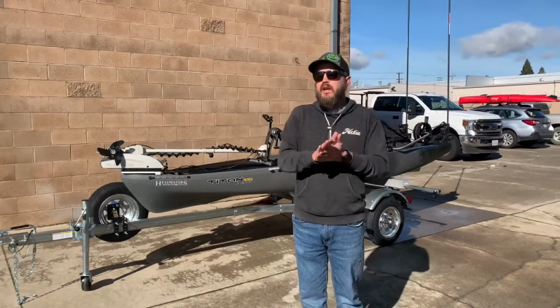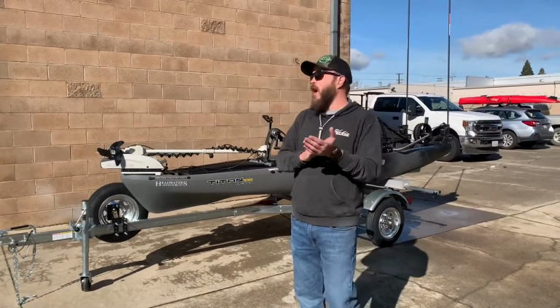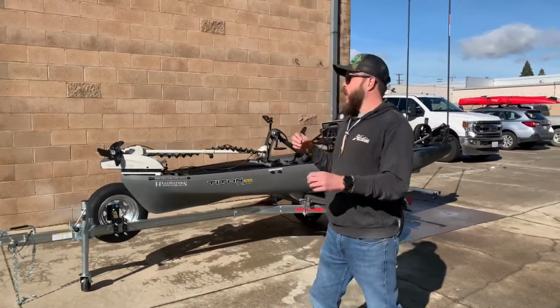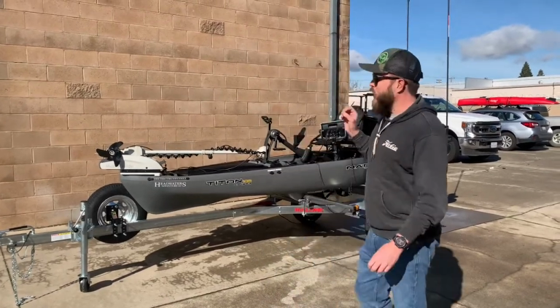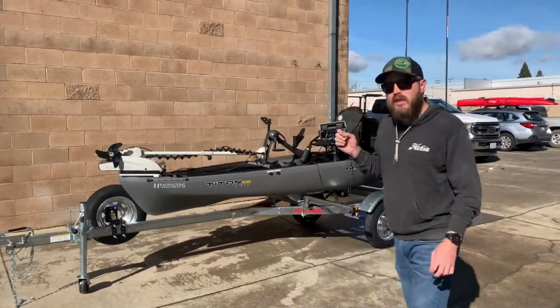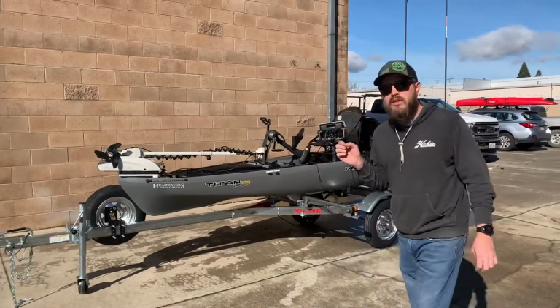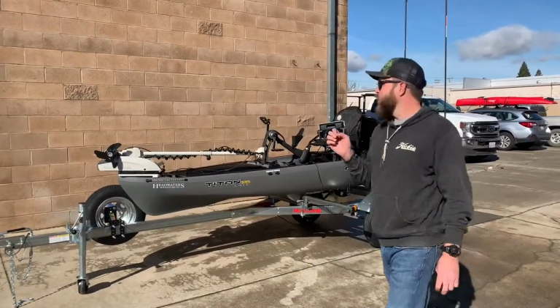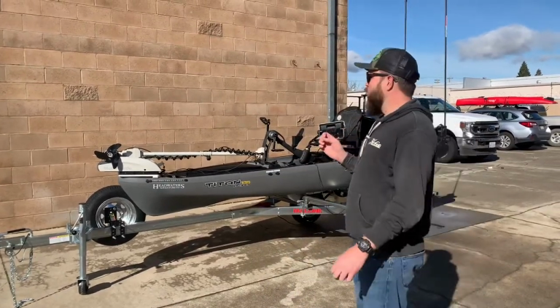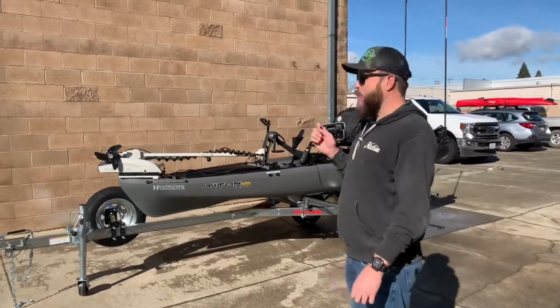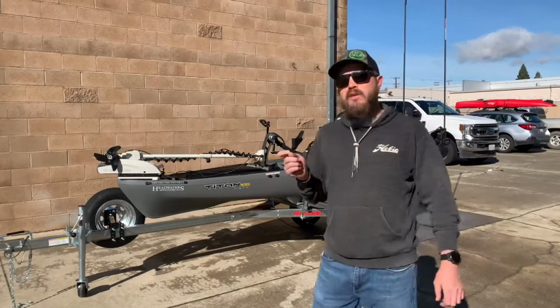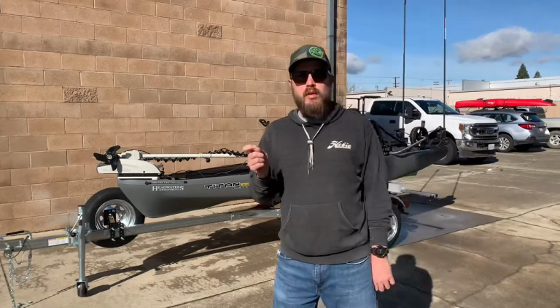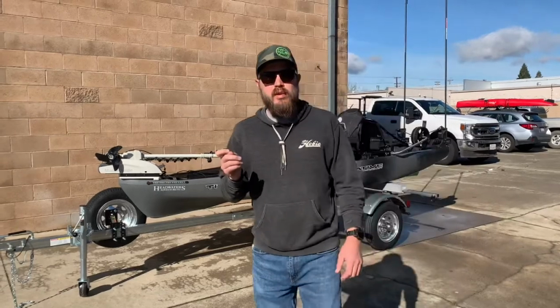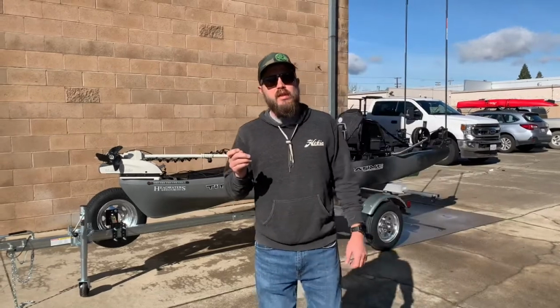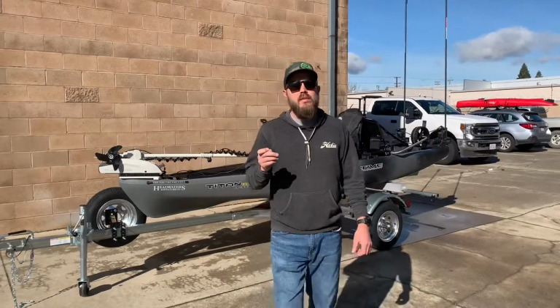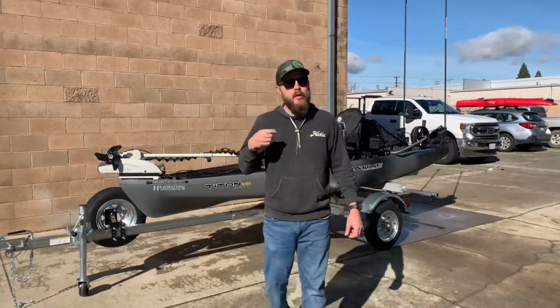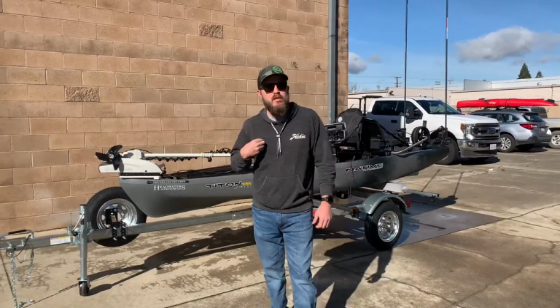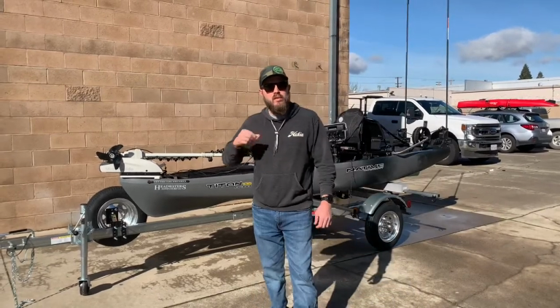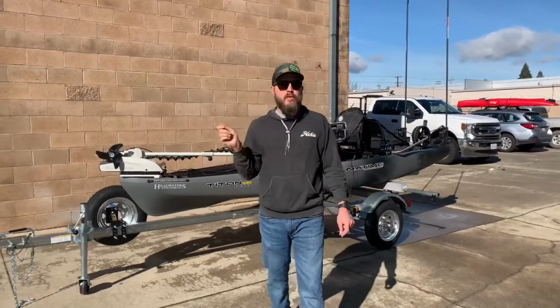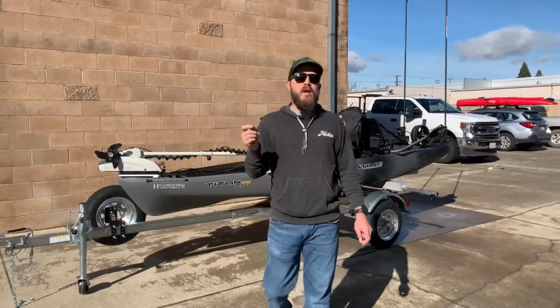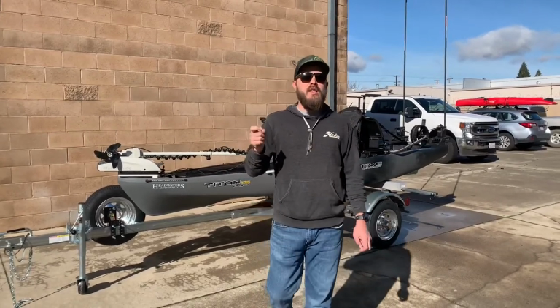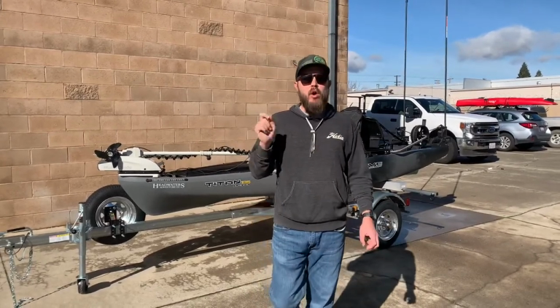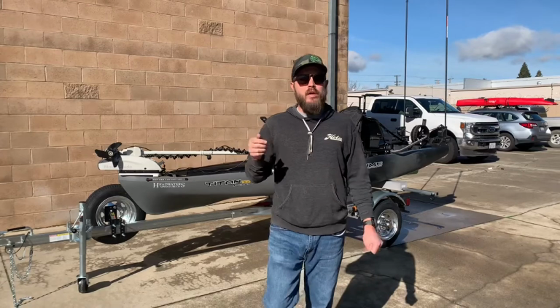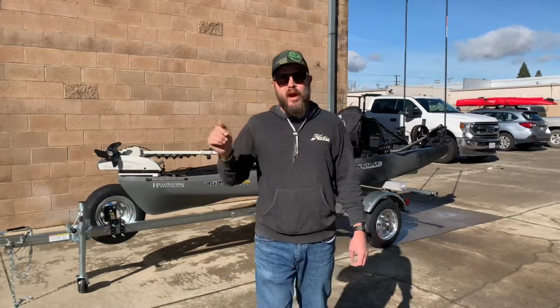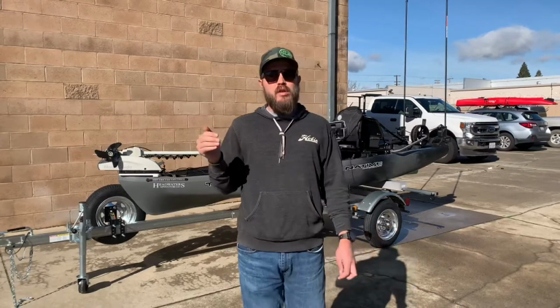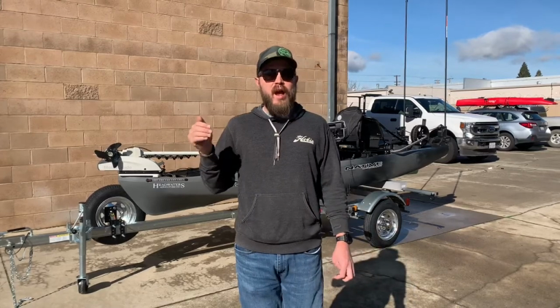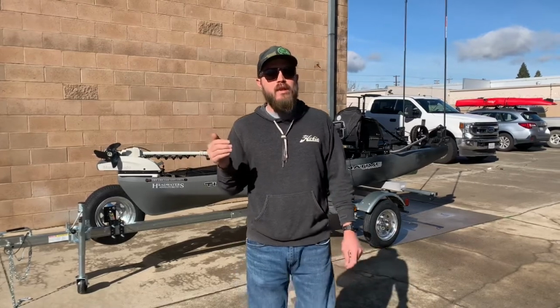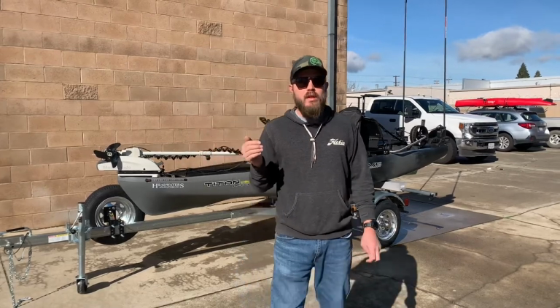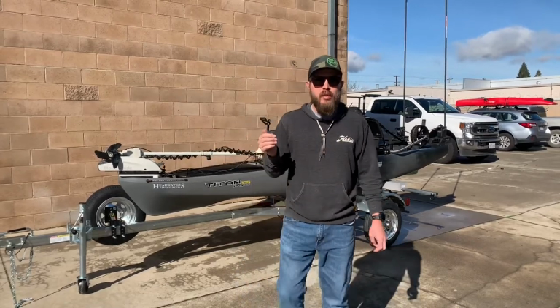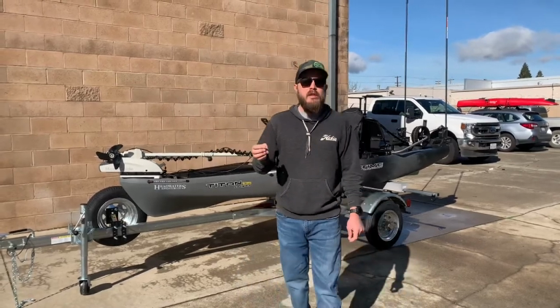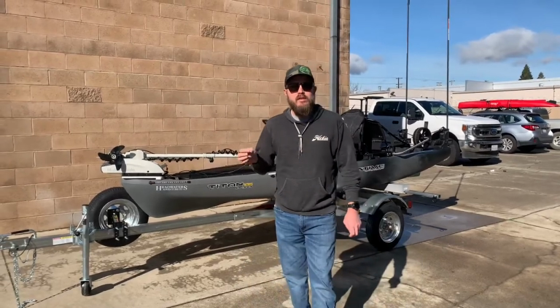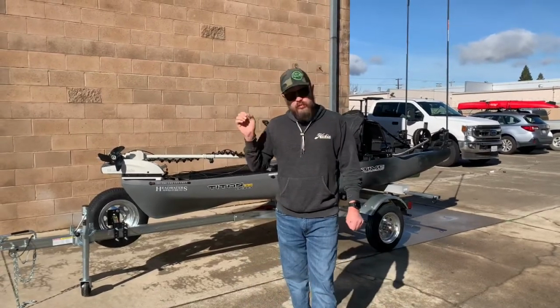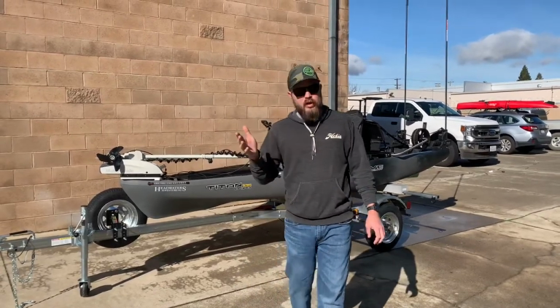The kayak has a few accessories to it. Matt was actually the one that built it. So what I'm going to do is swap over to Matt. He's going to give you an overview, bow to stern, of everything that we did on this boat.